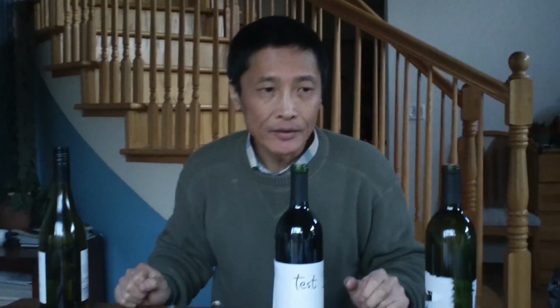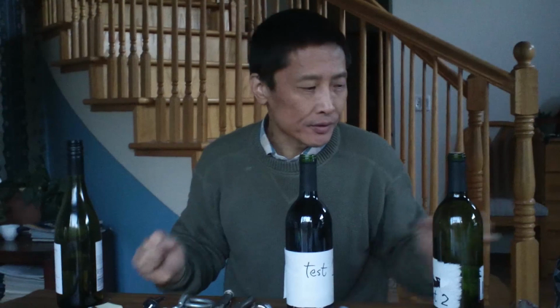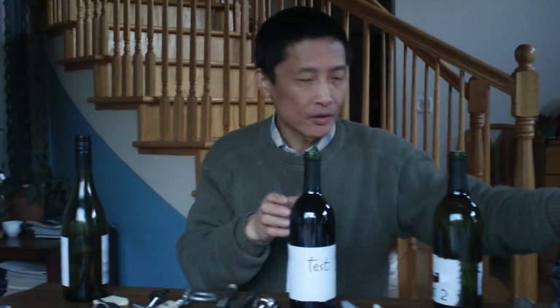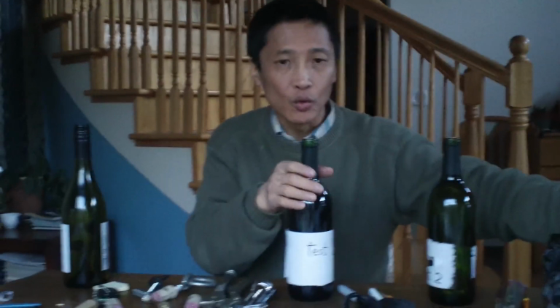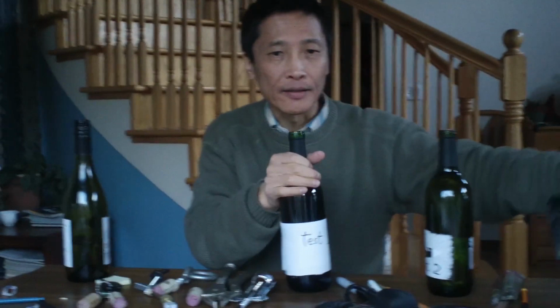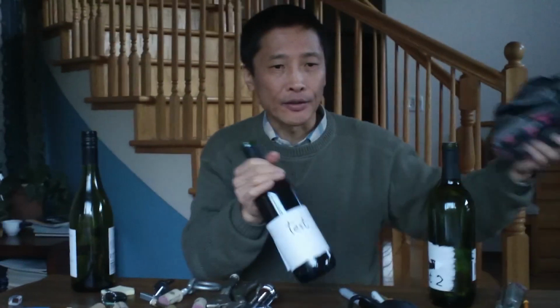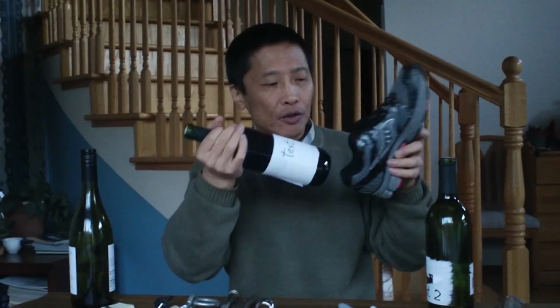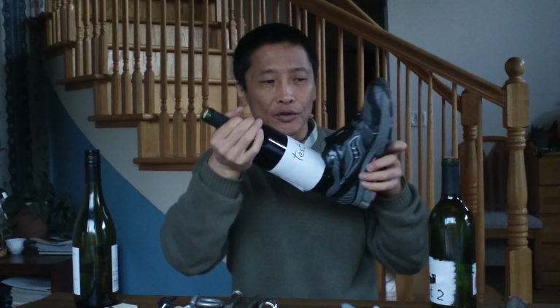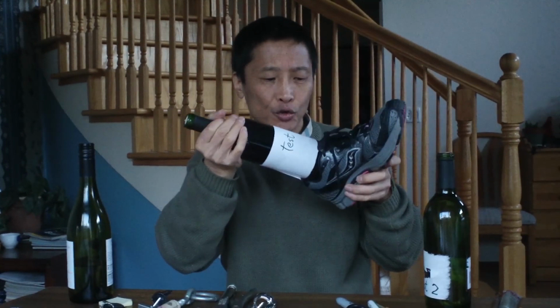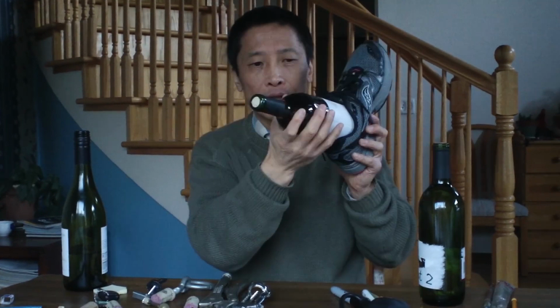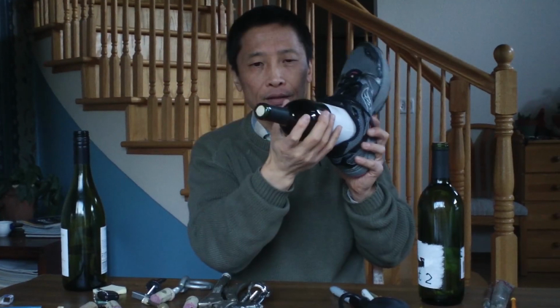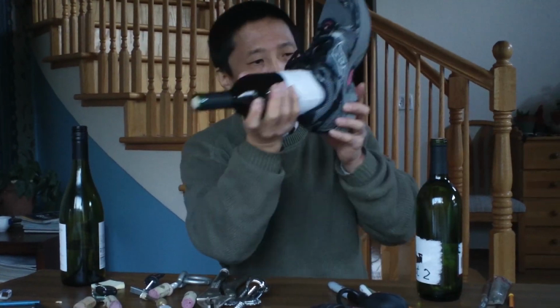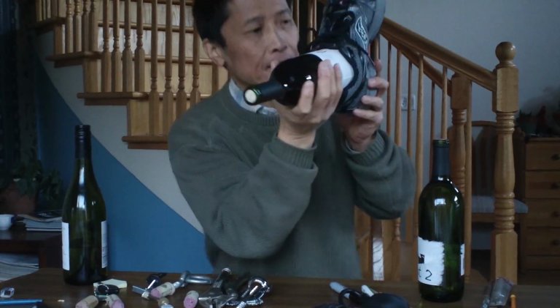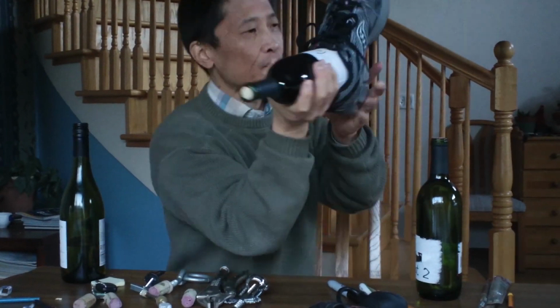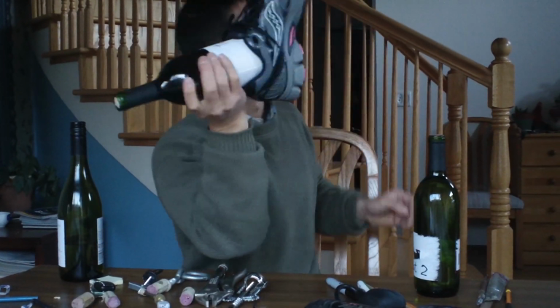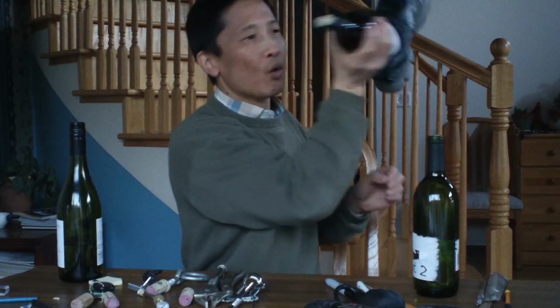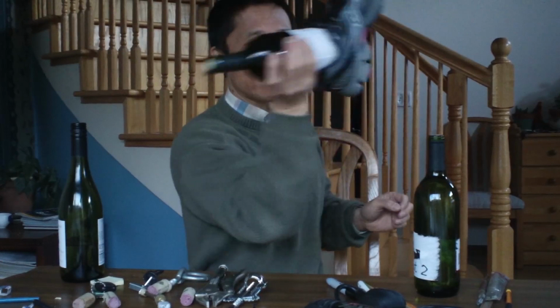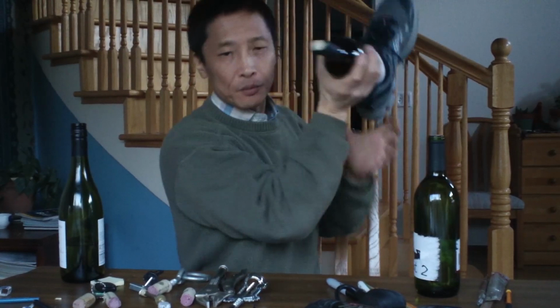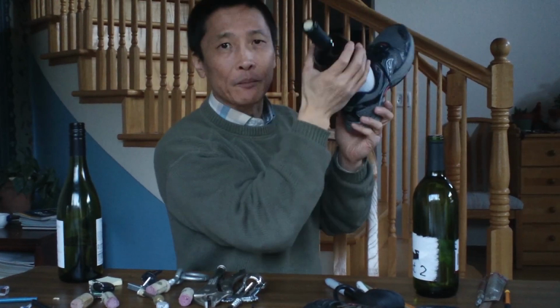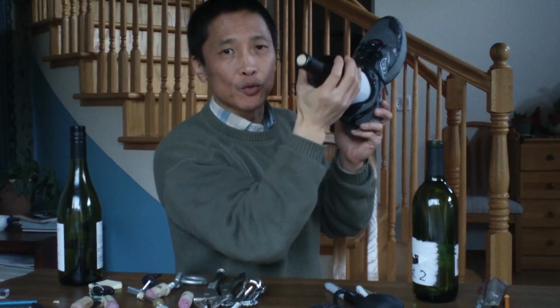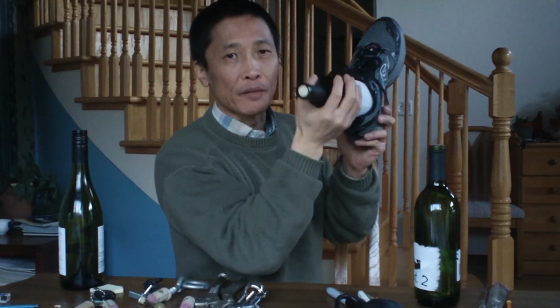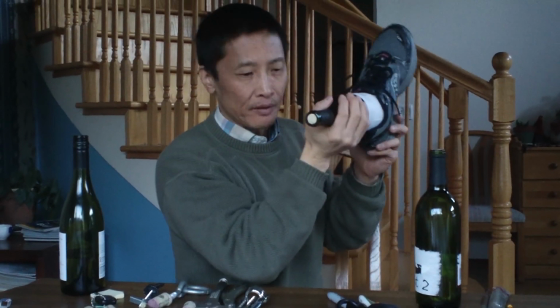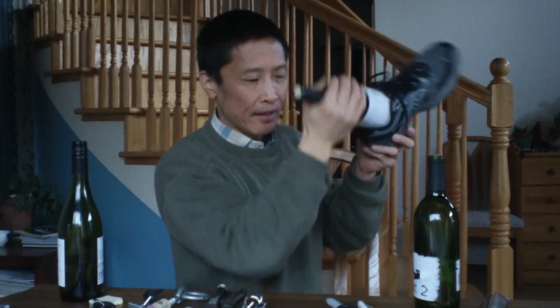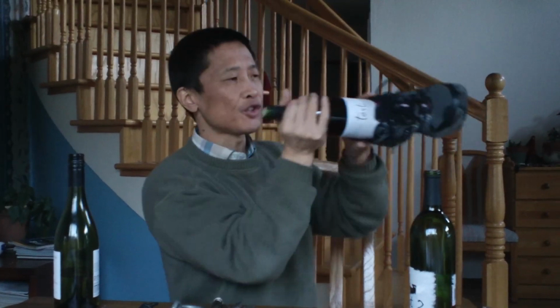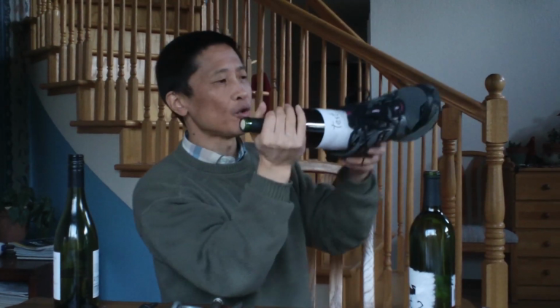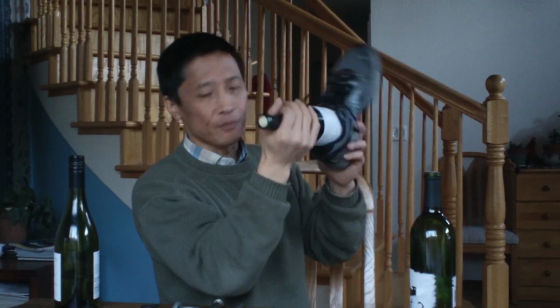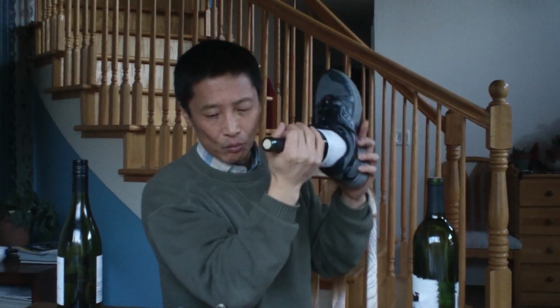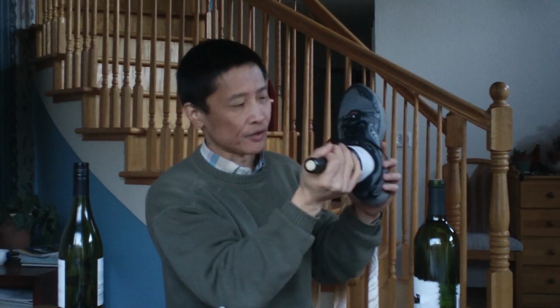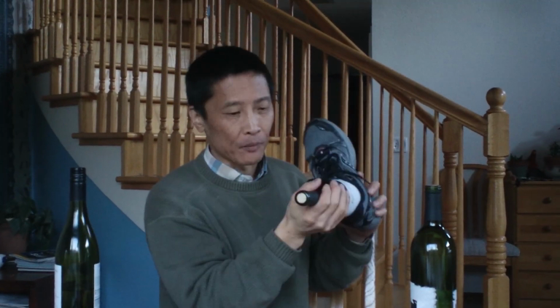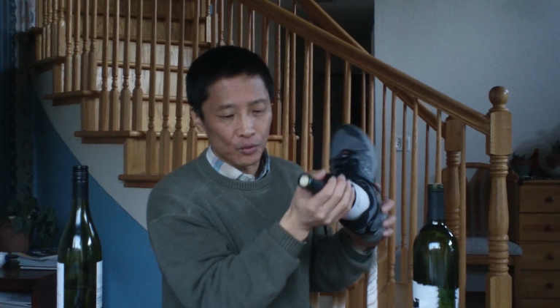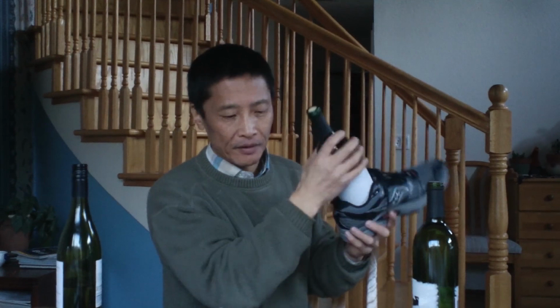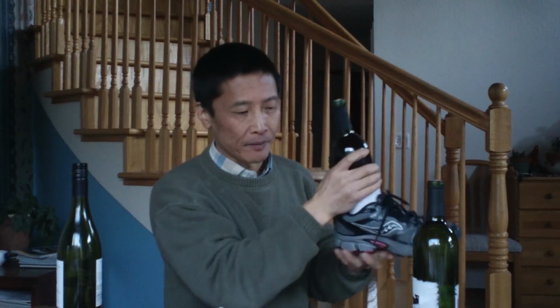One interesting solution is to use a shoe like this and hit the wall. I'm going to show you it really works — I'm going to do some experiments.